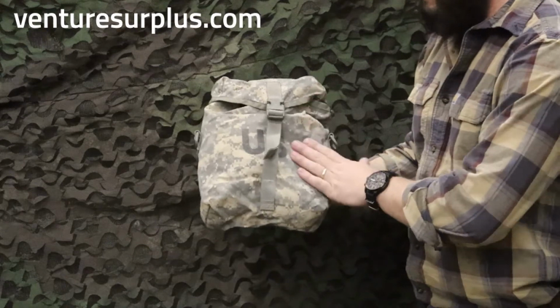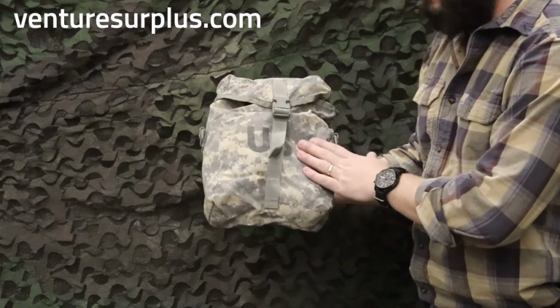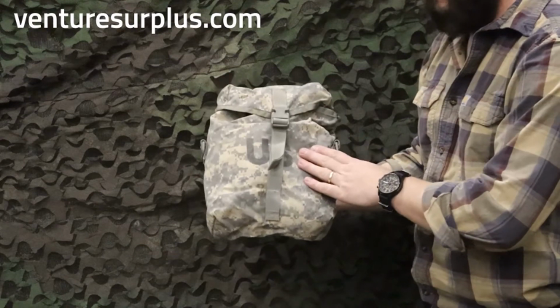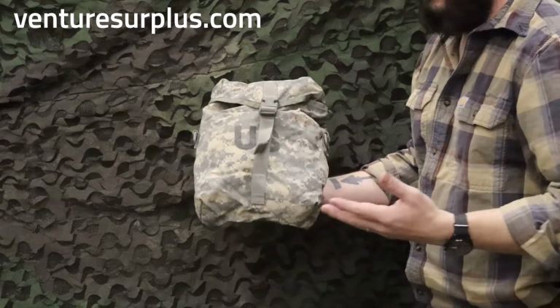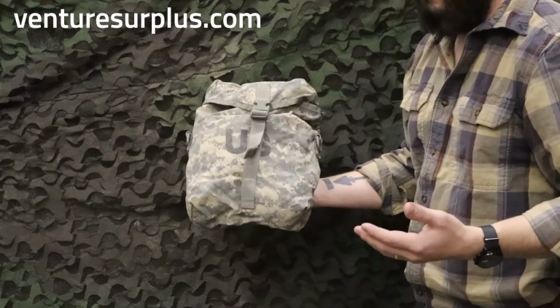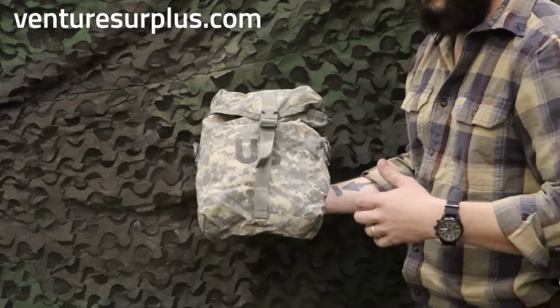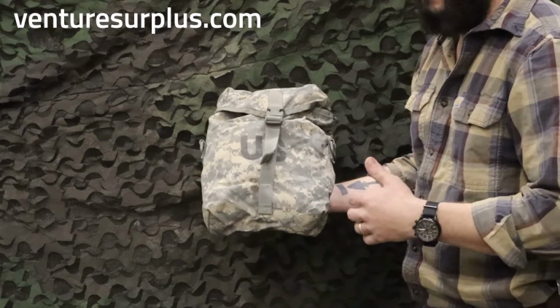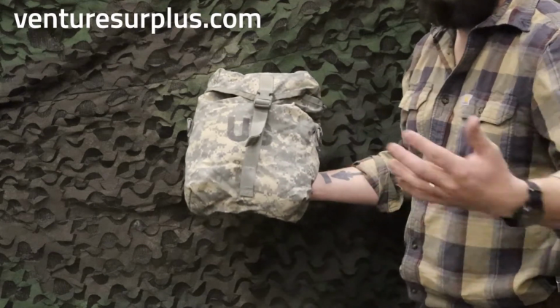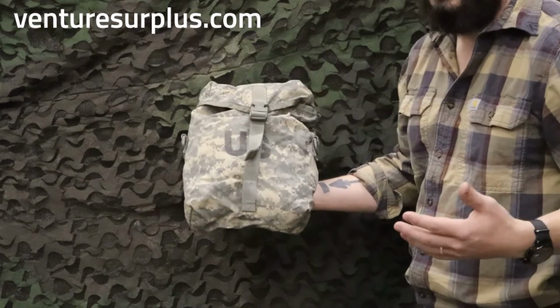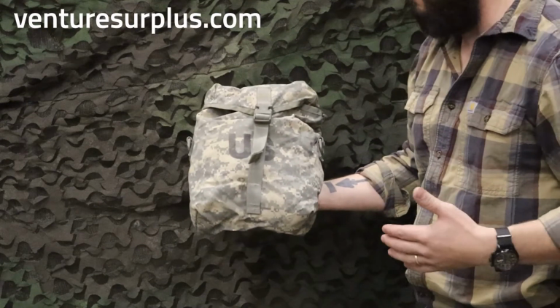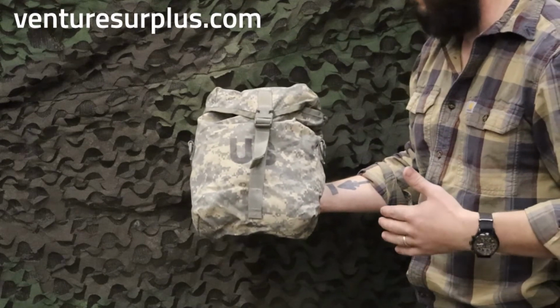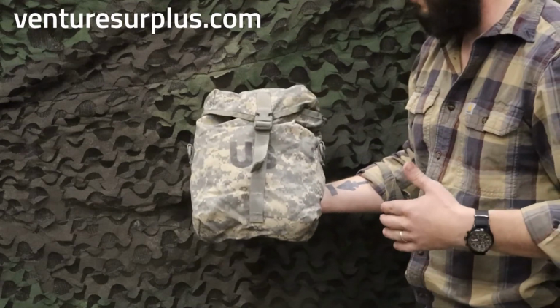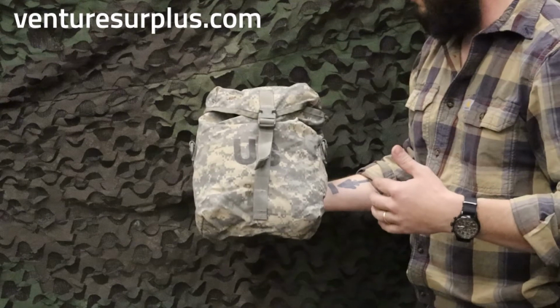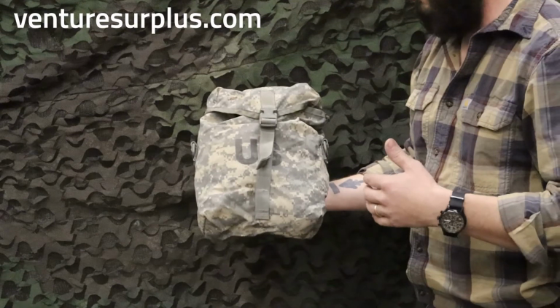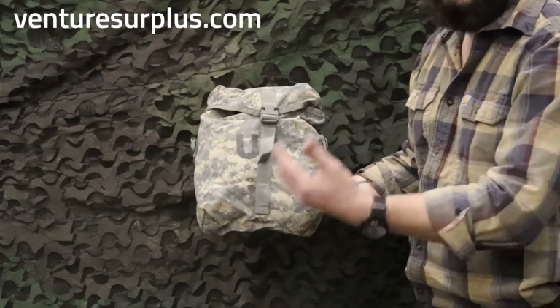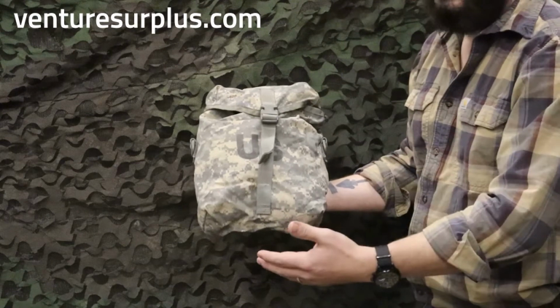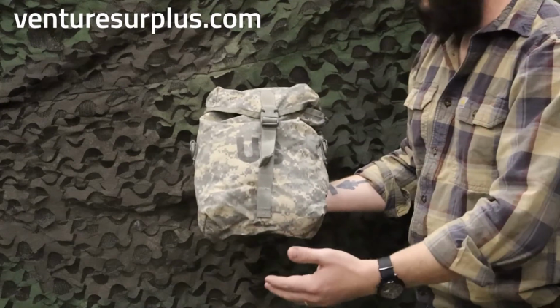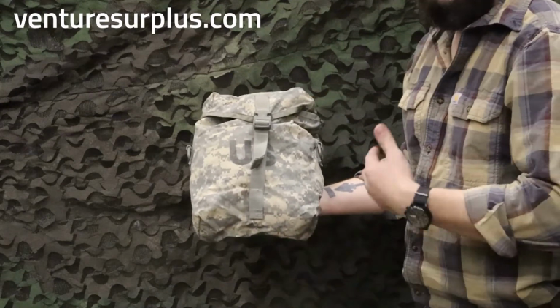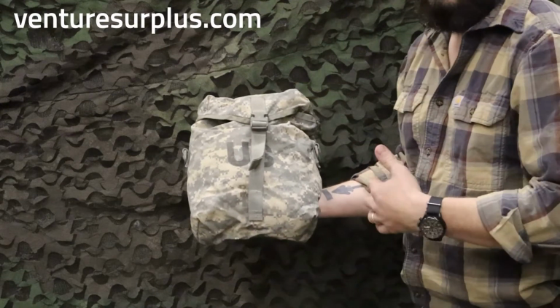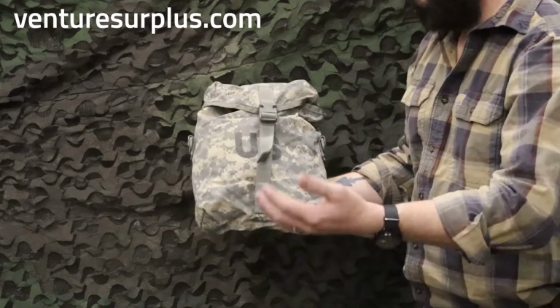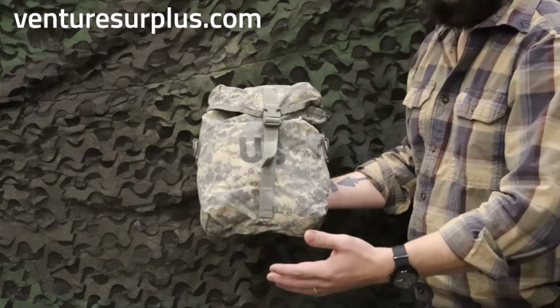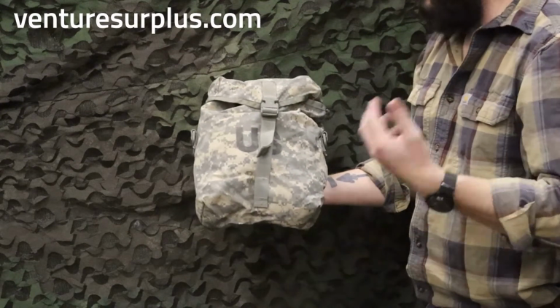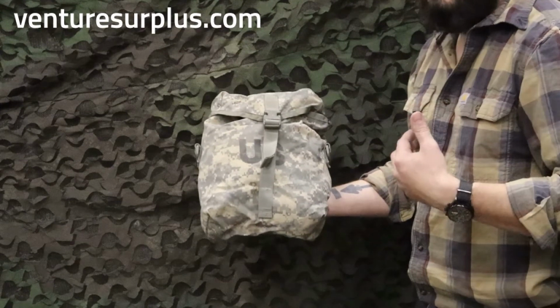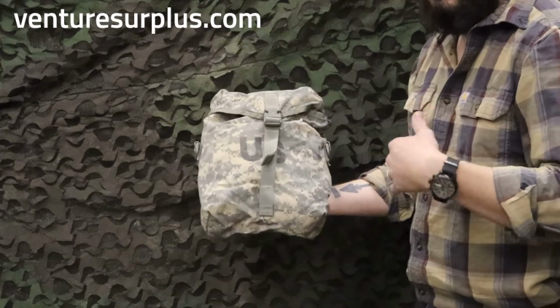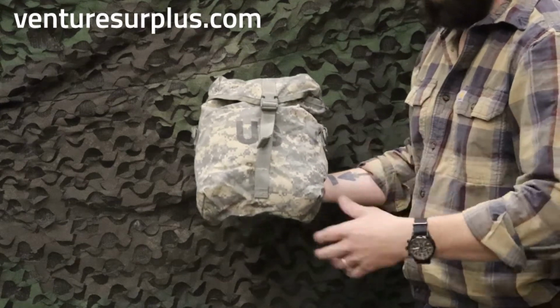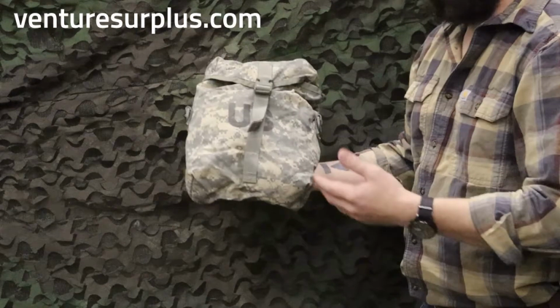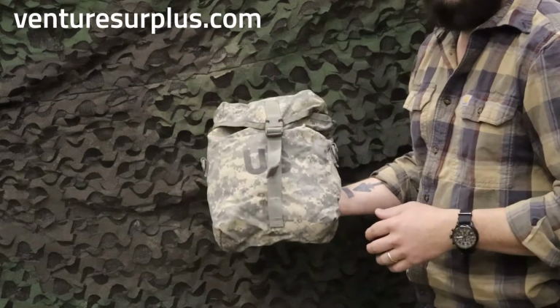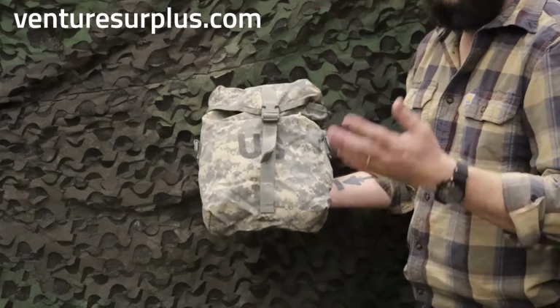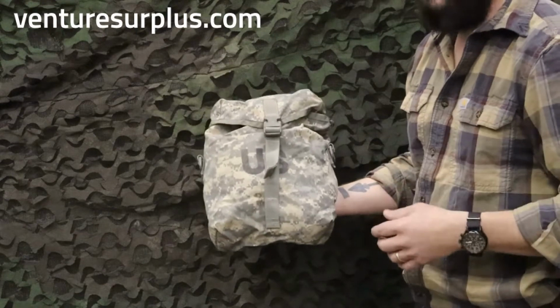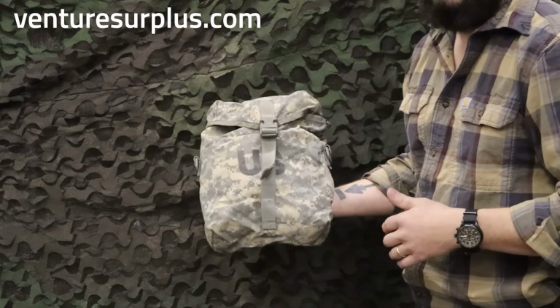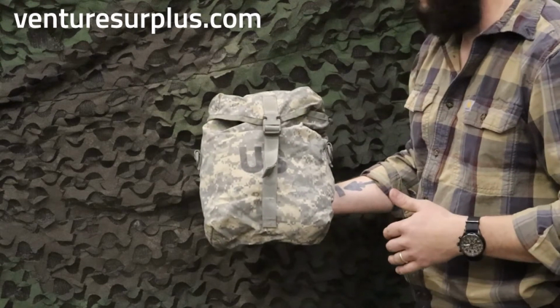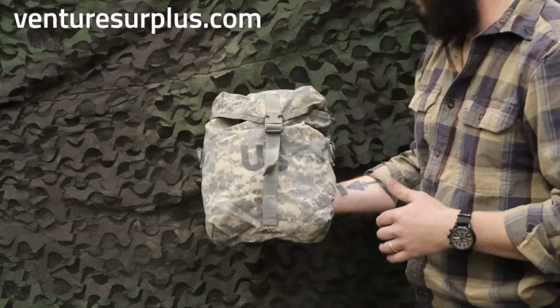So, what is the sustaining pouch used for? It's just a way to up how much gear you're going to pack in your rucksack. They don't have to go on a large ruck — you can put one on a medium ruck, side of your soap pack, back of your kit, or throw them on some other random rucksack if you want to as well.